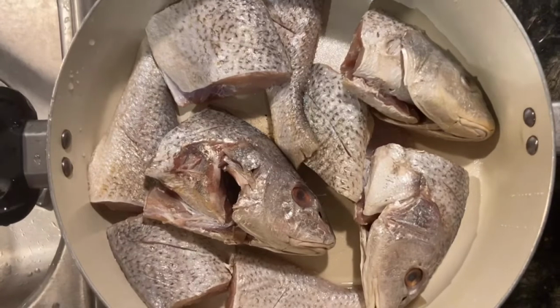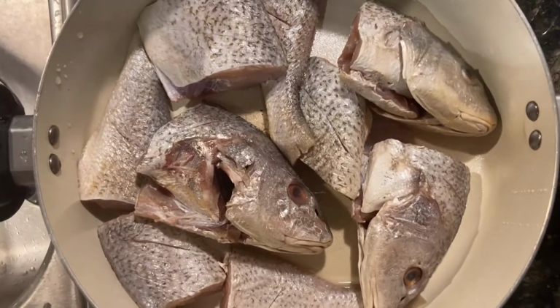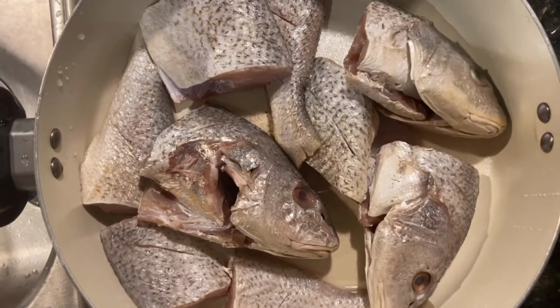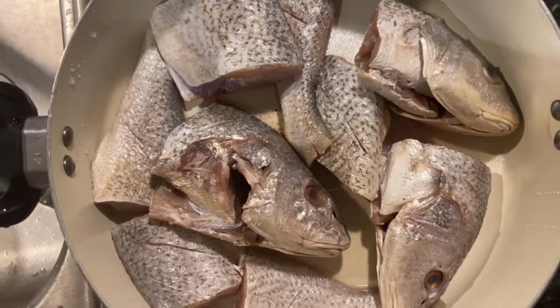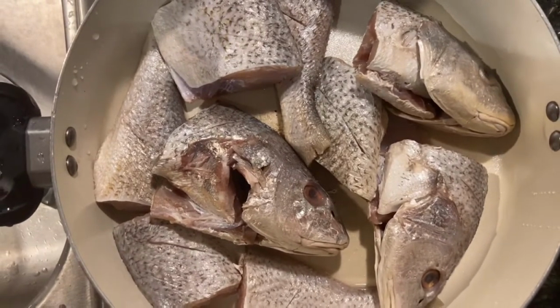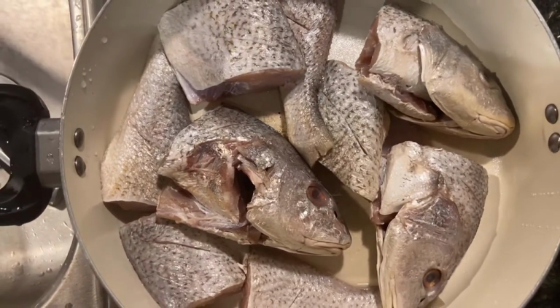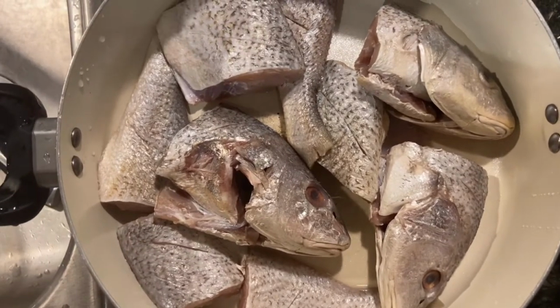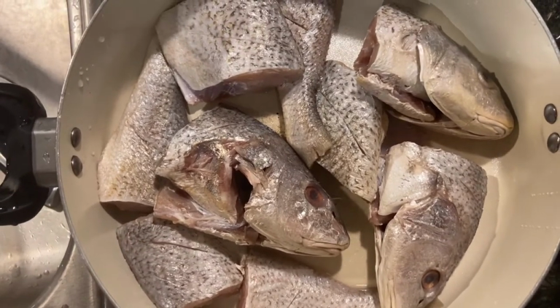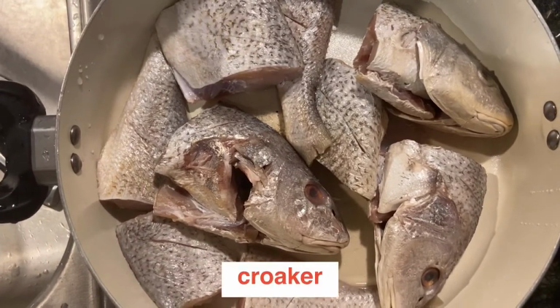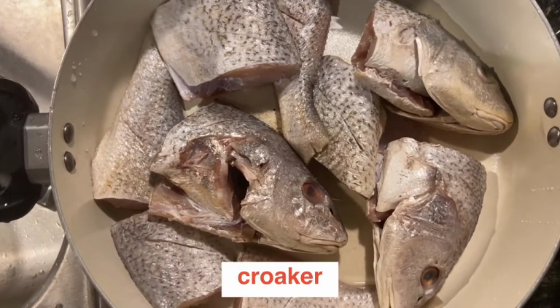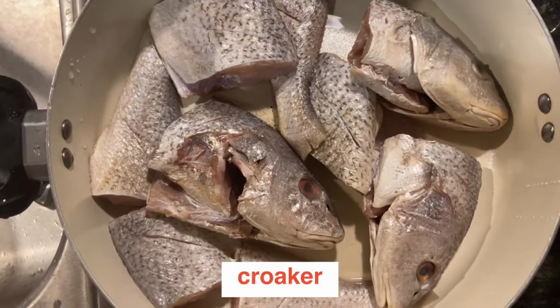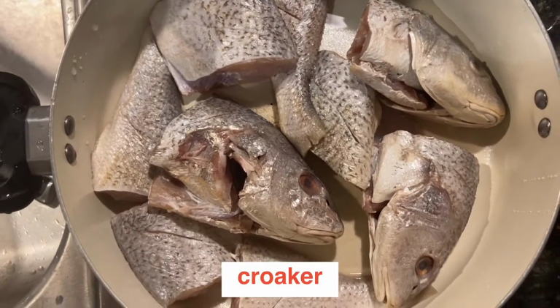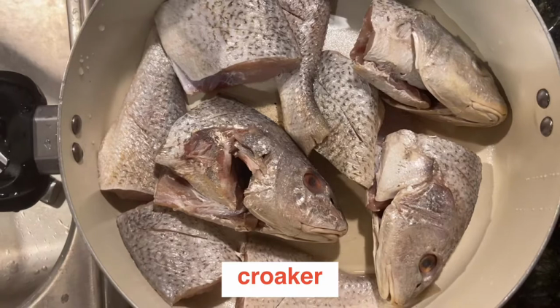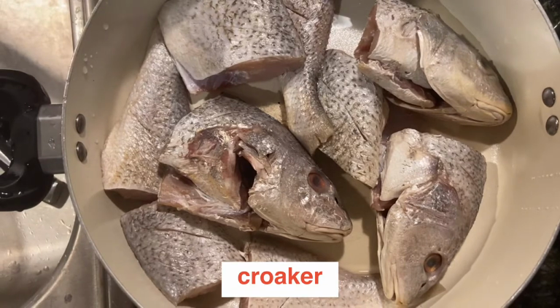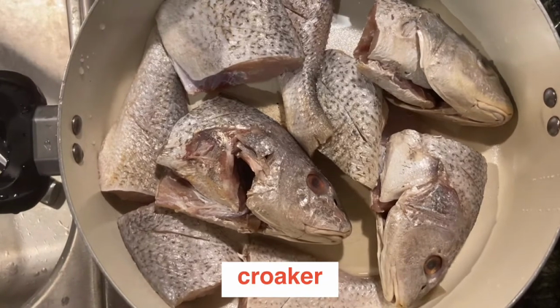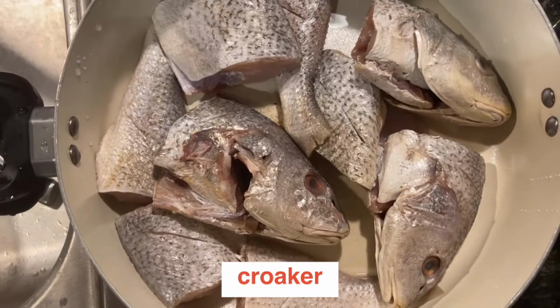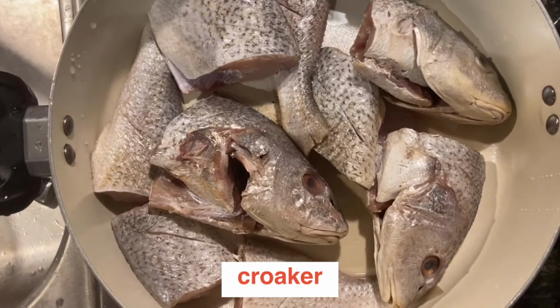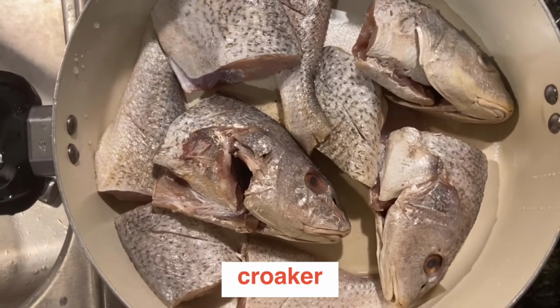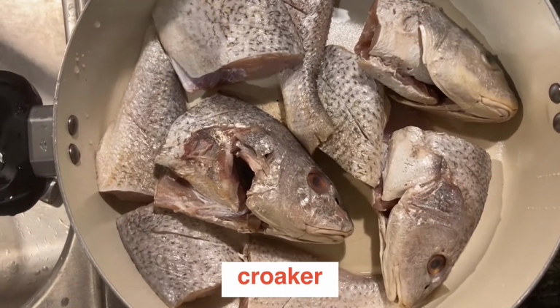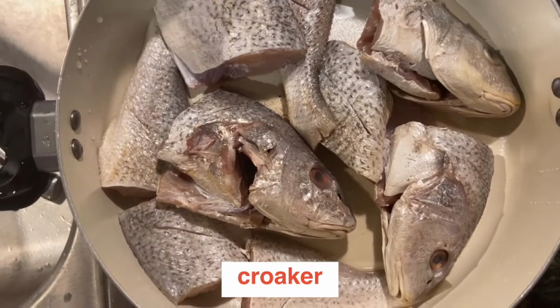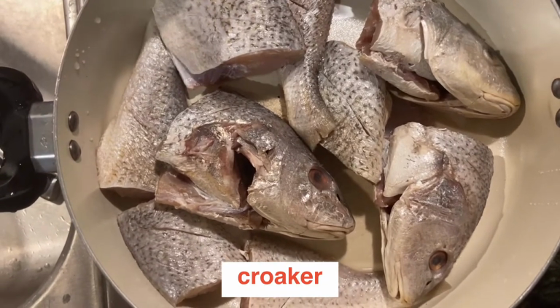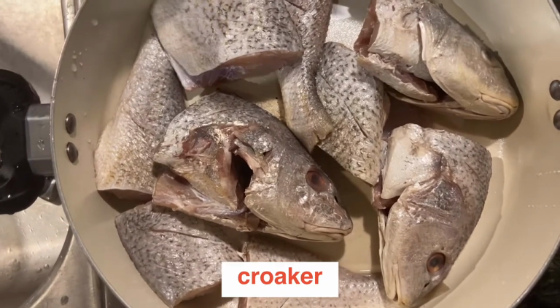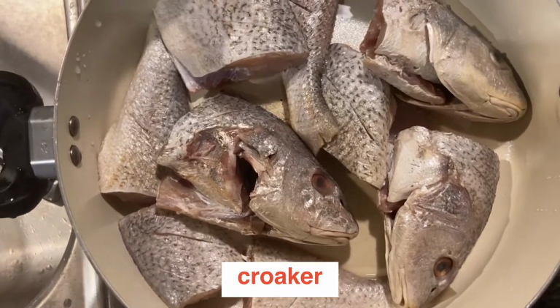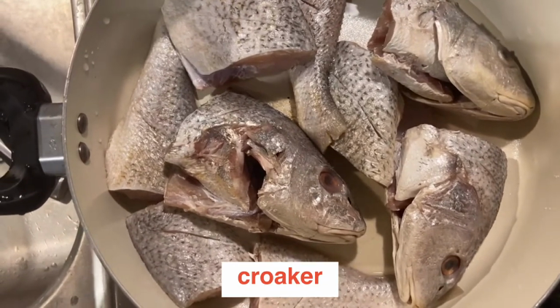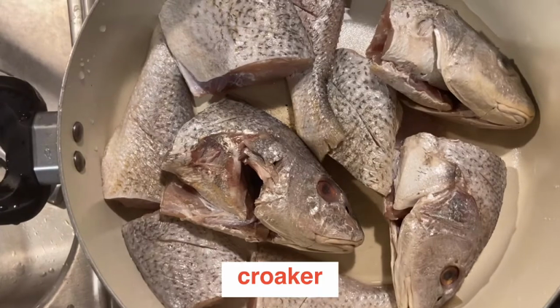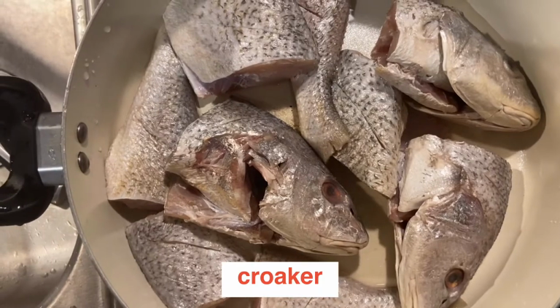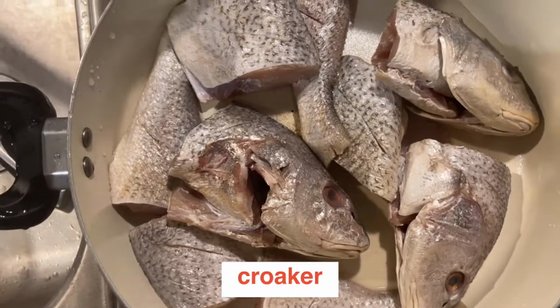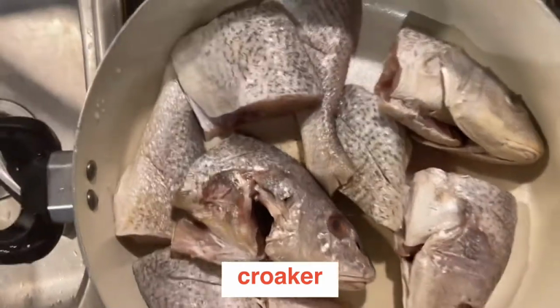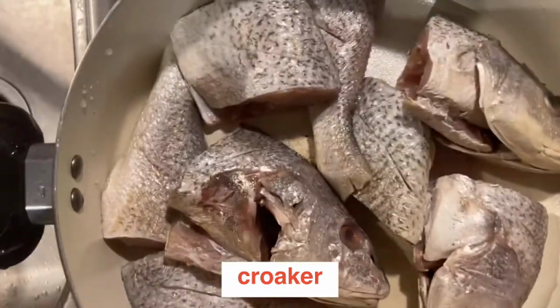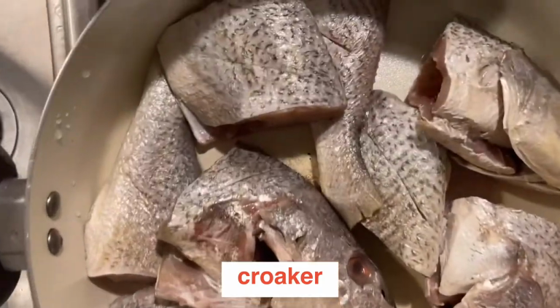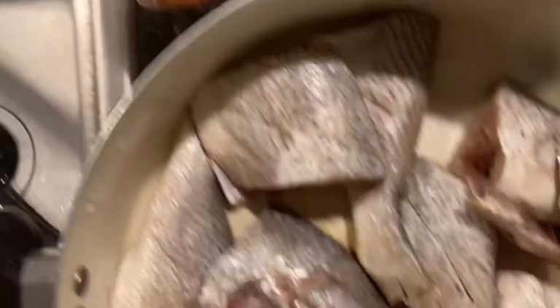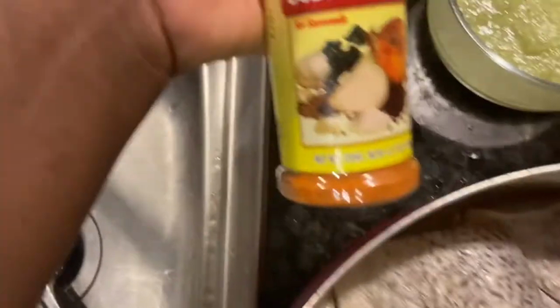The fish I'm gonna fry today is called cracker — I believe that's how it's pronounced. I might be wrong, but anyway, you wash the fish very, very well.